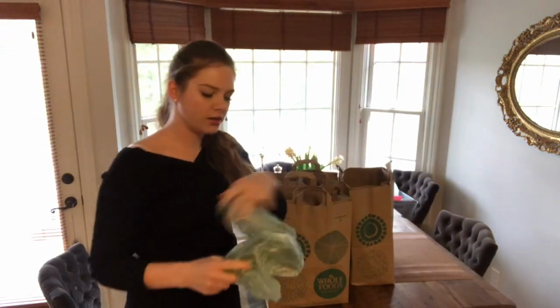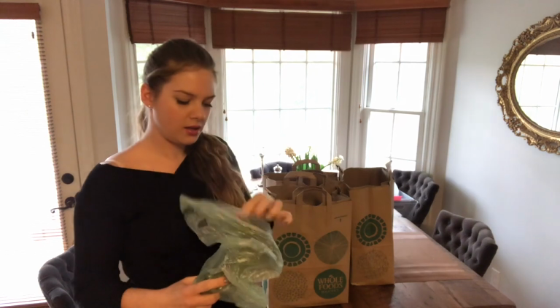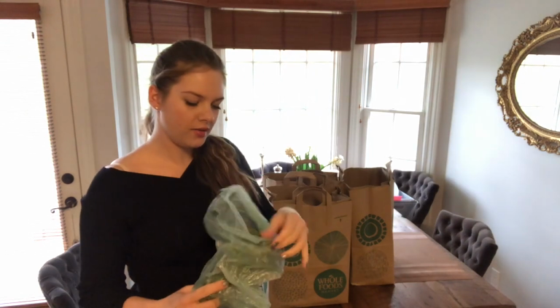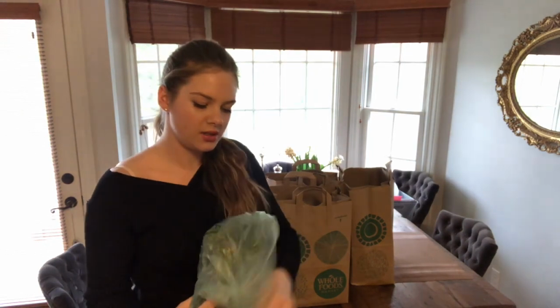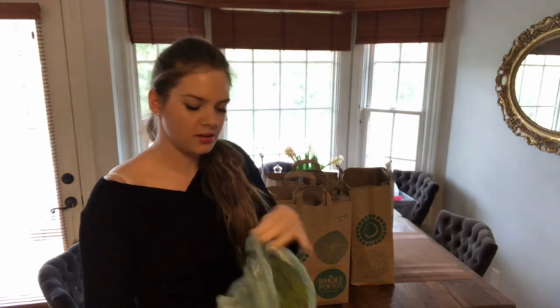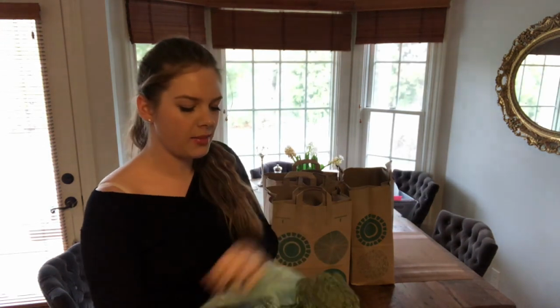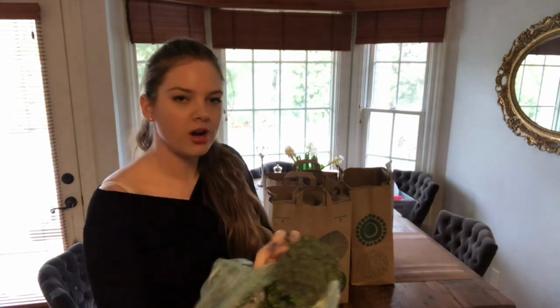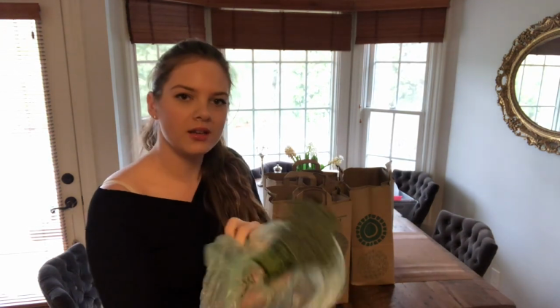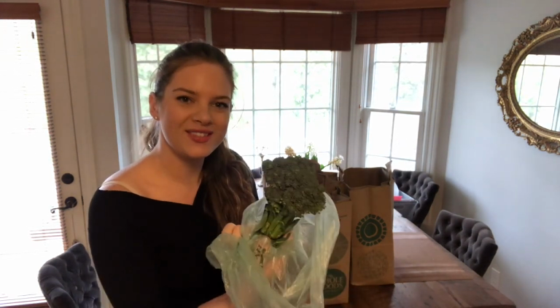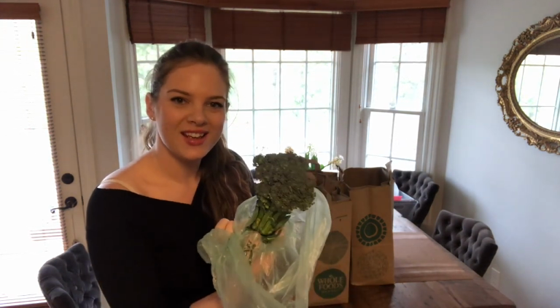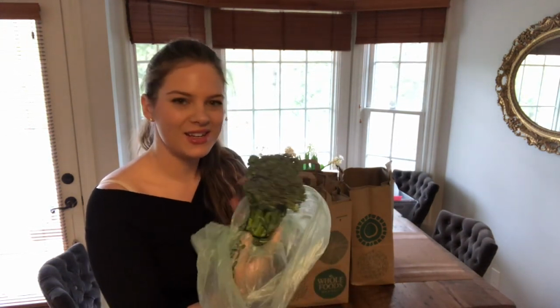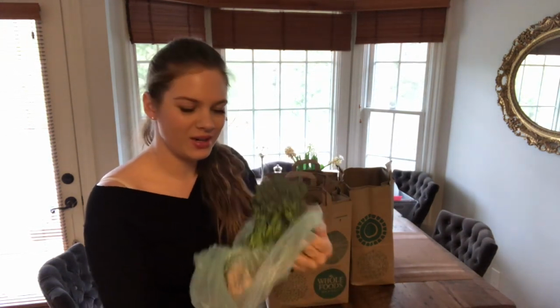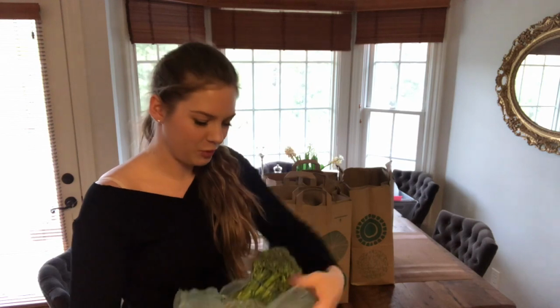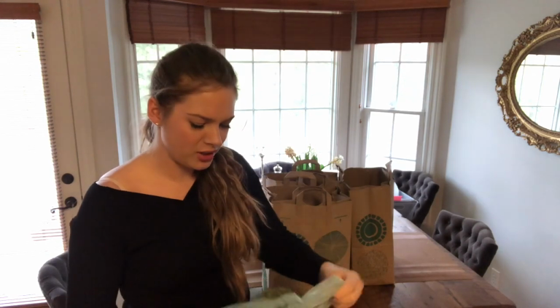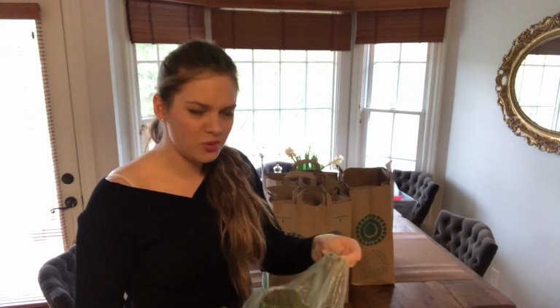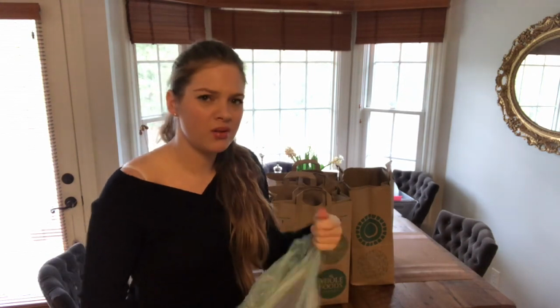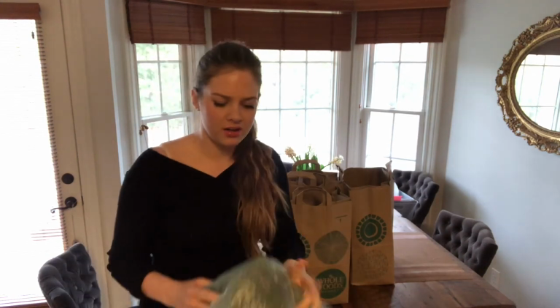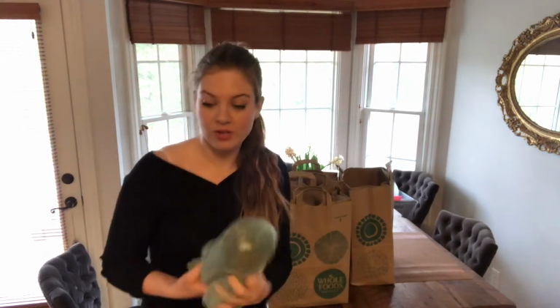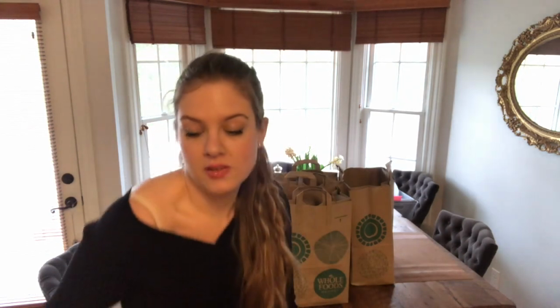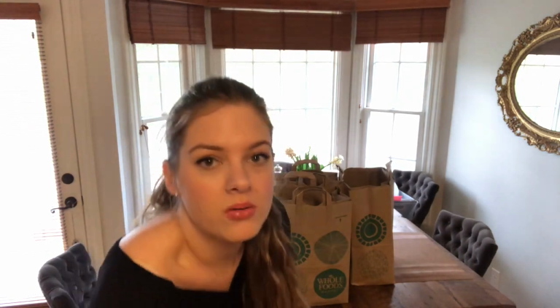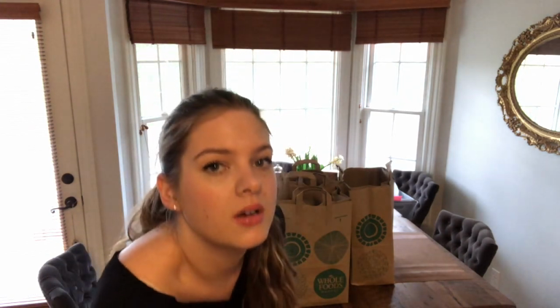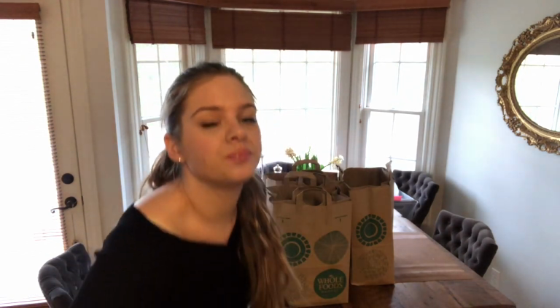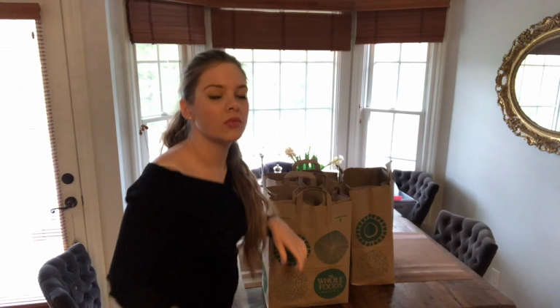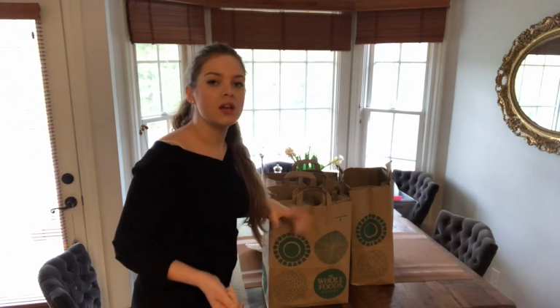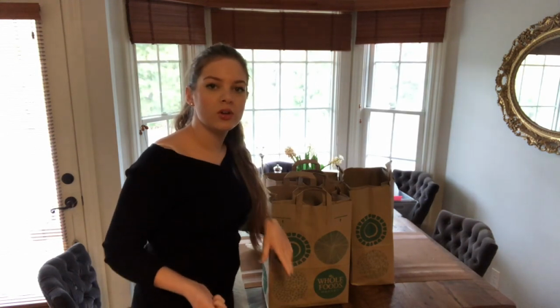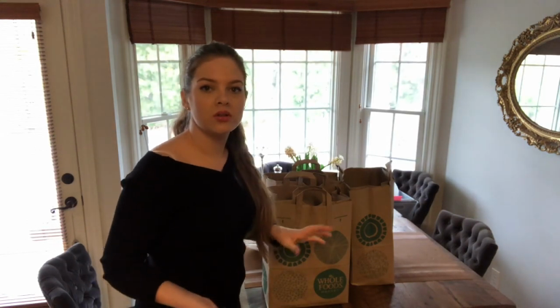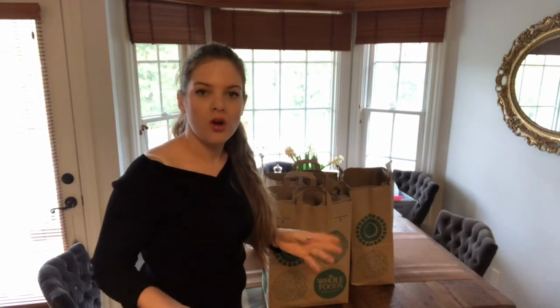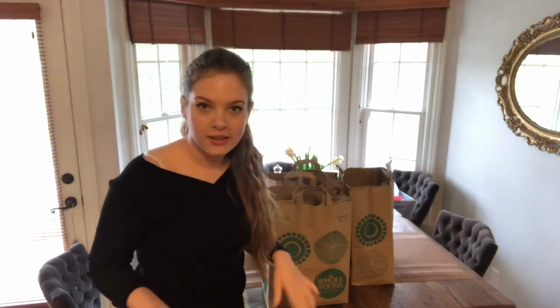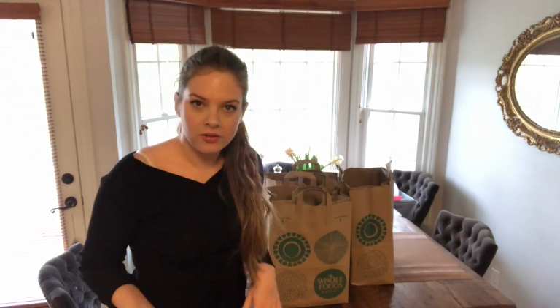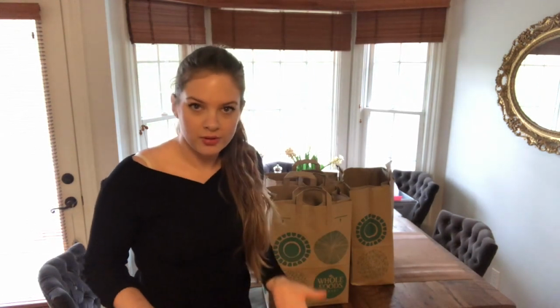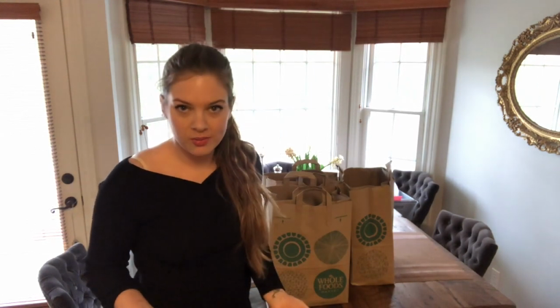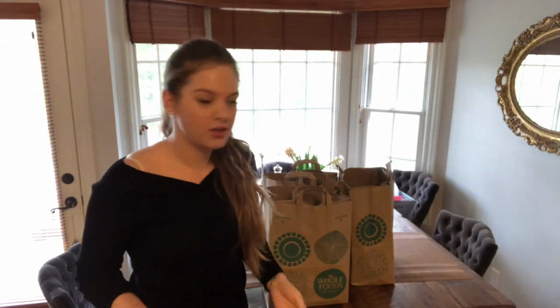Broccoli — I have never seen this baby broccoli at Chiefs so we bought it. Usually our Chiefs has a very good organic fruit and vegetable selection.